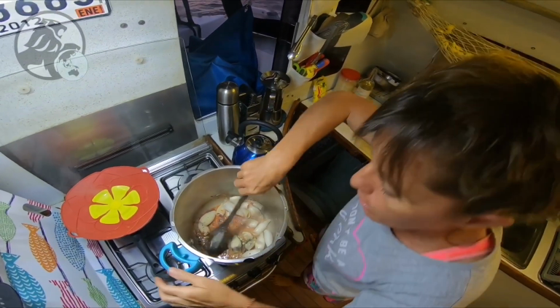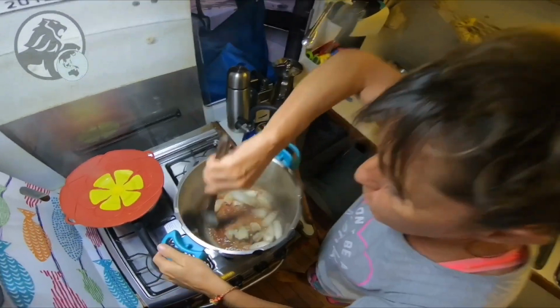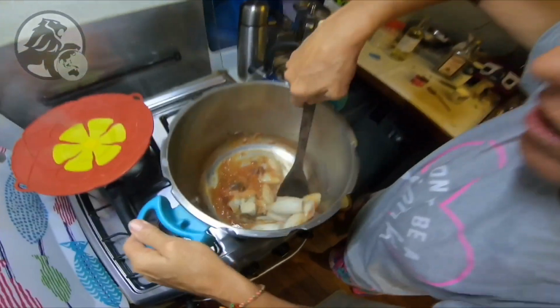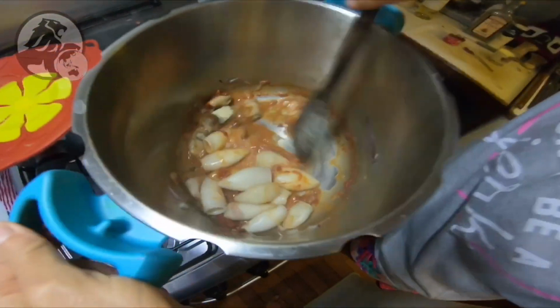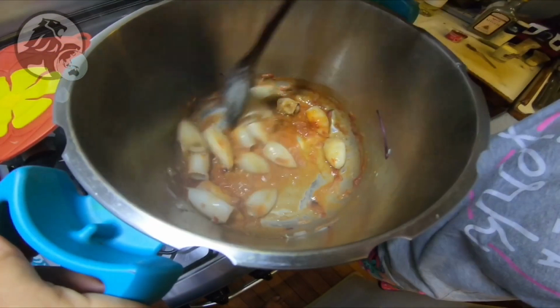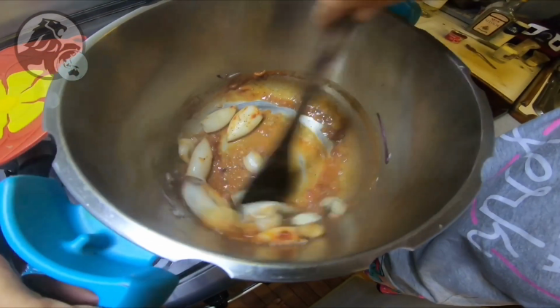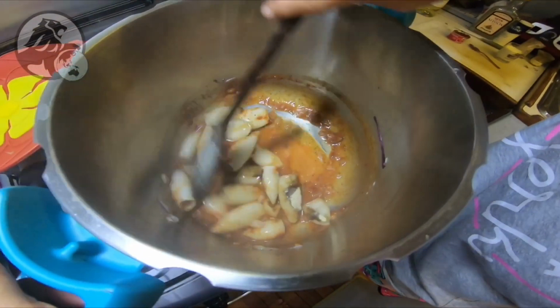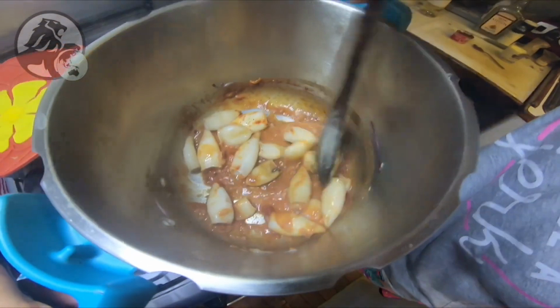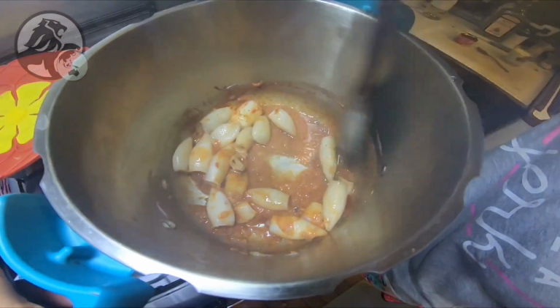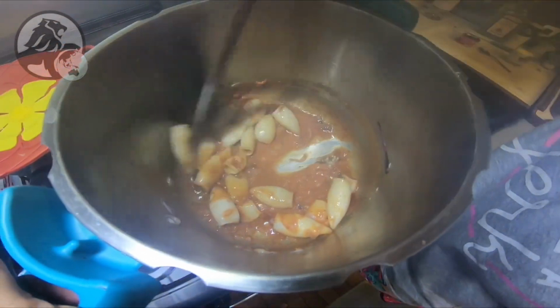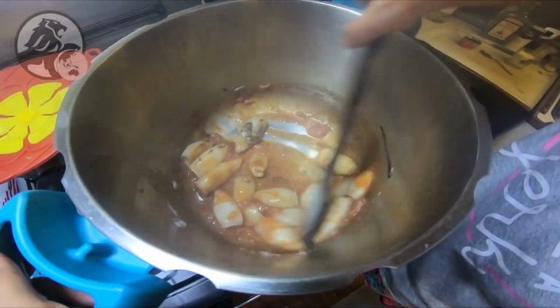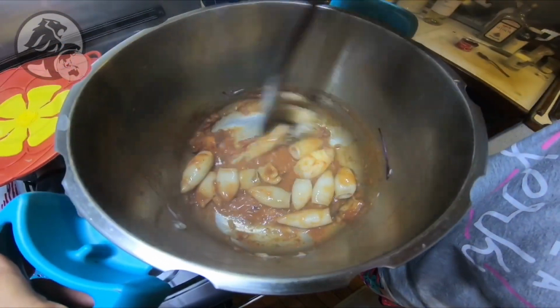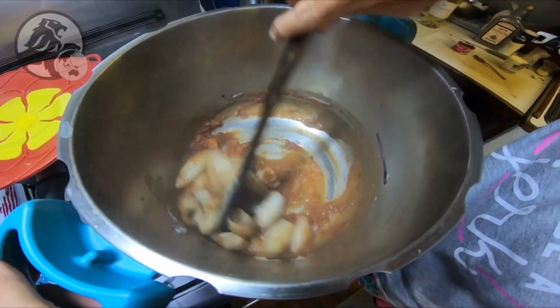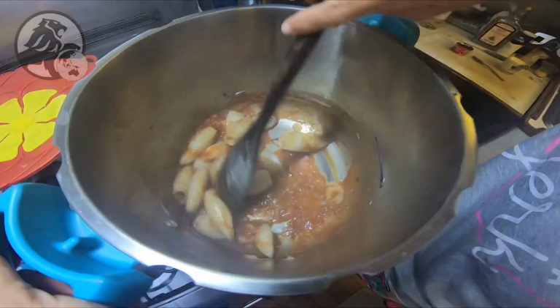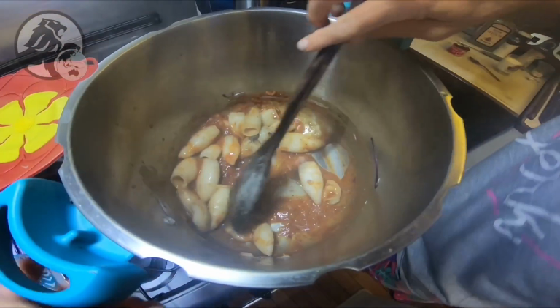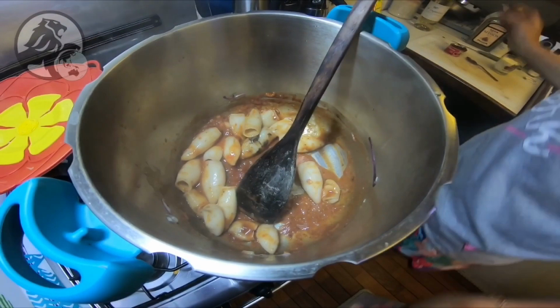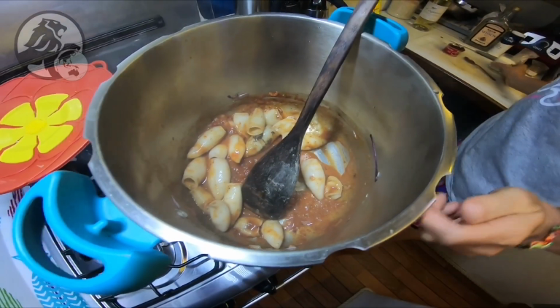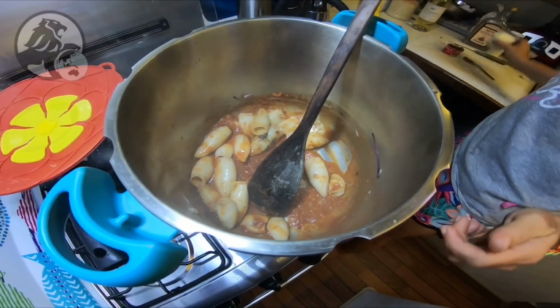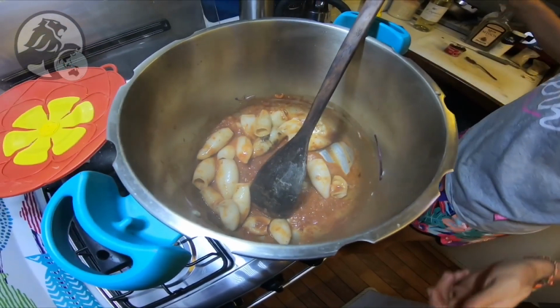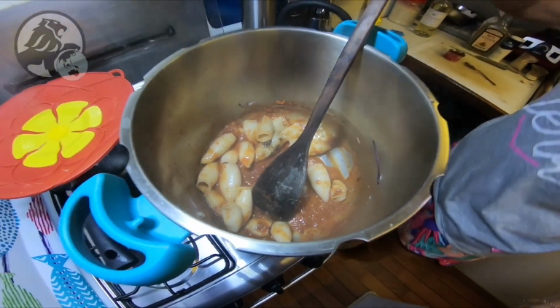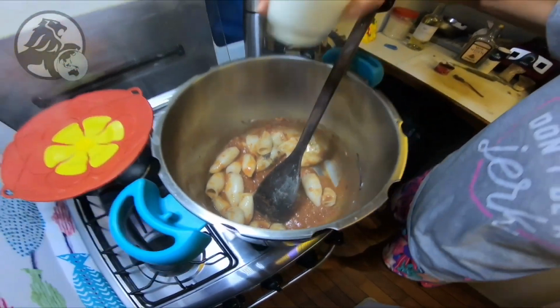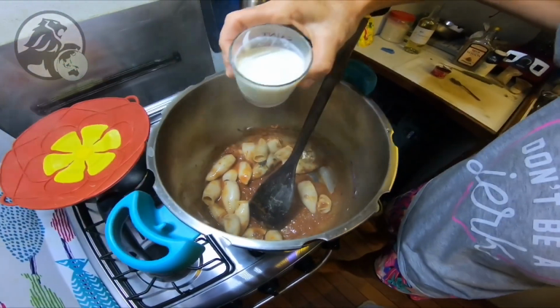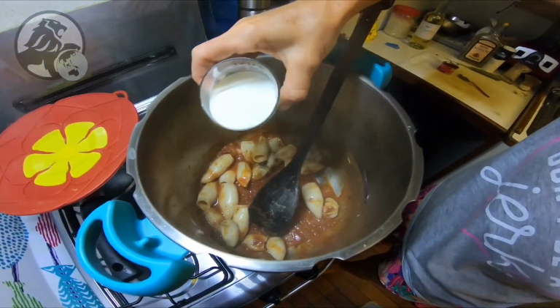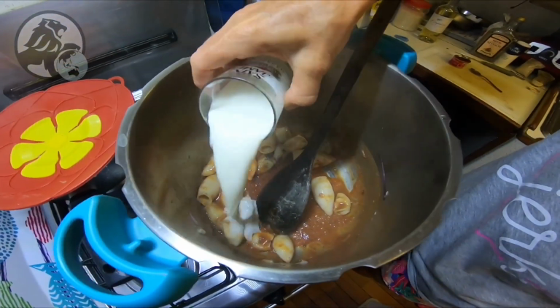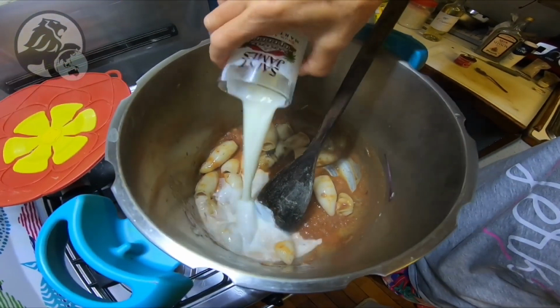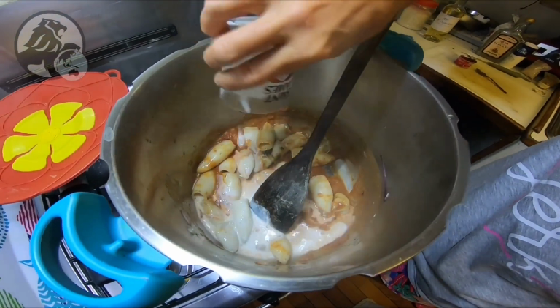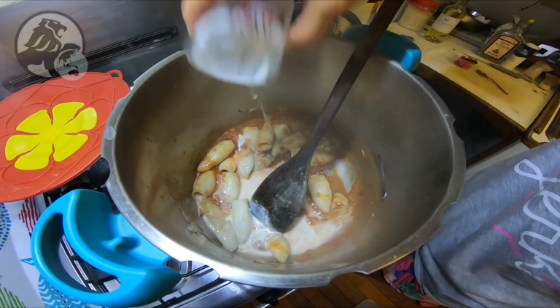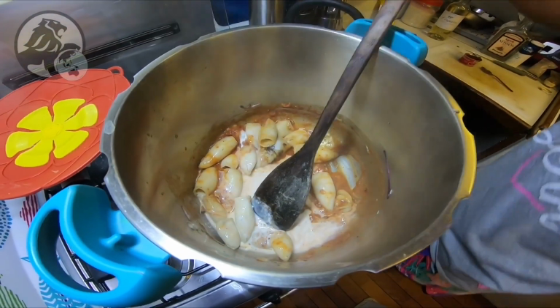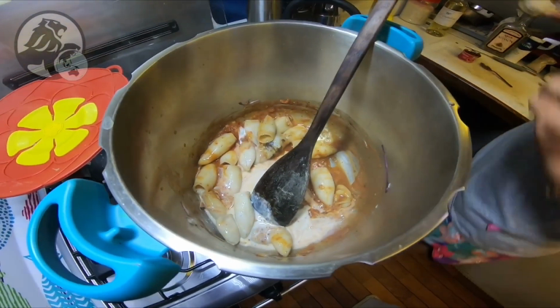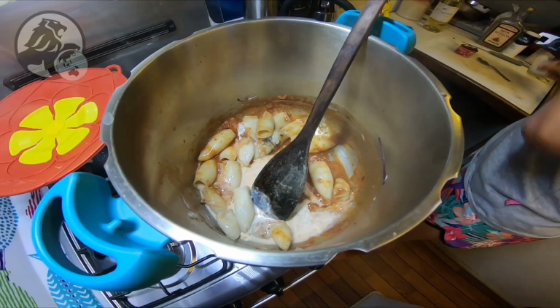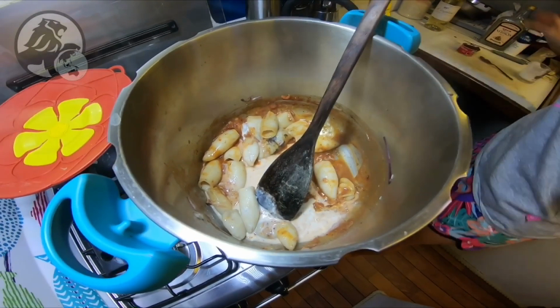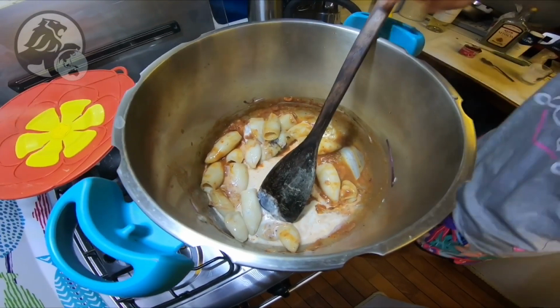On remue encore. C'est presque prêt. Voilà. Là on va rajouter la crème fraîche — bon ben là c'est mon lait mélangé avec ce qui me restait de crème.